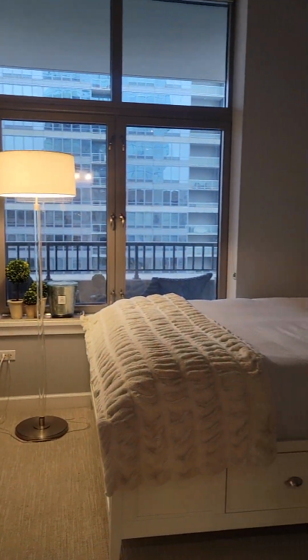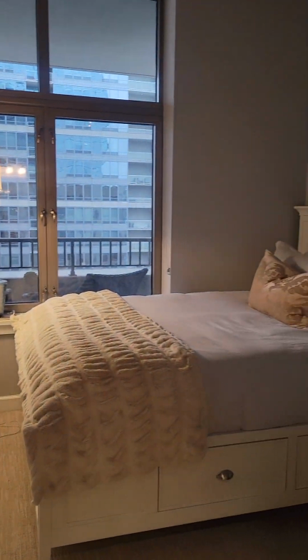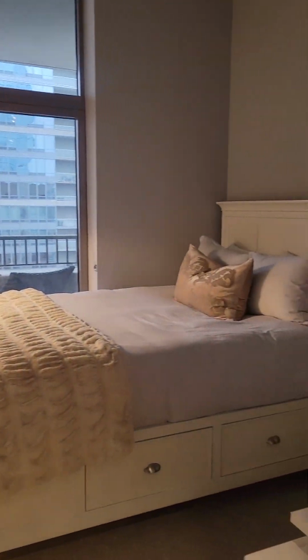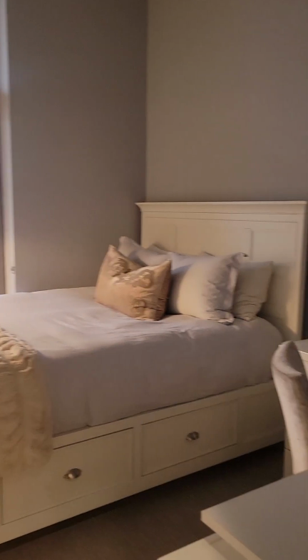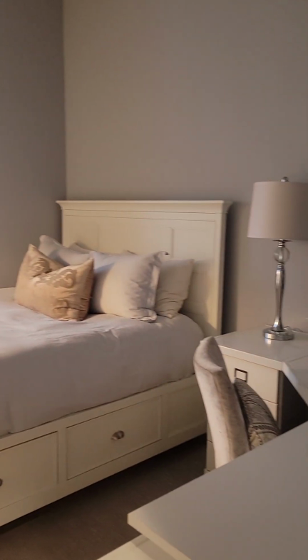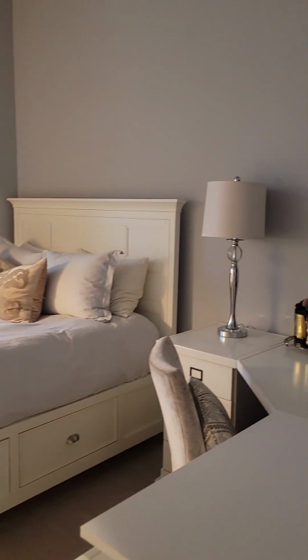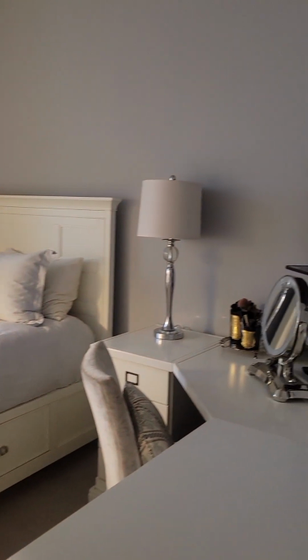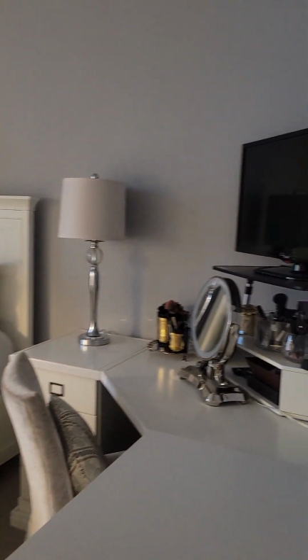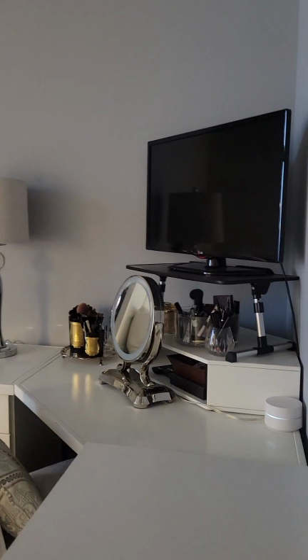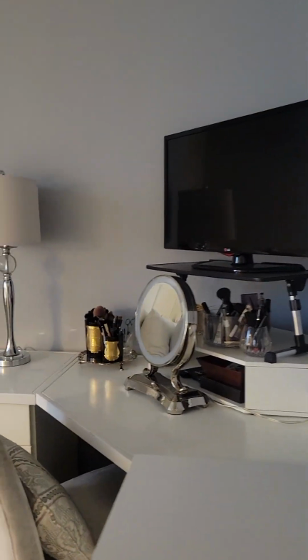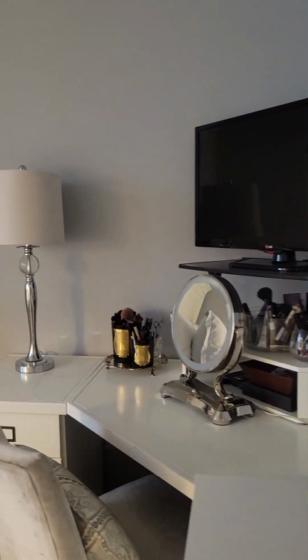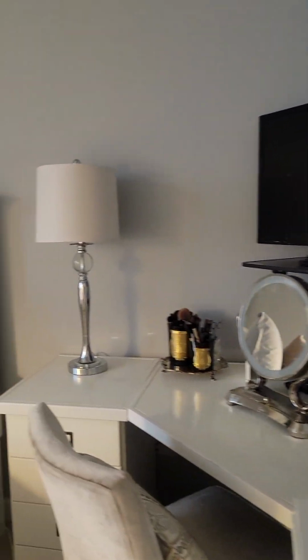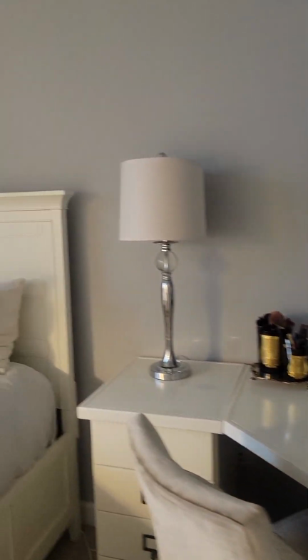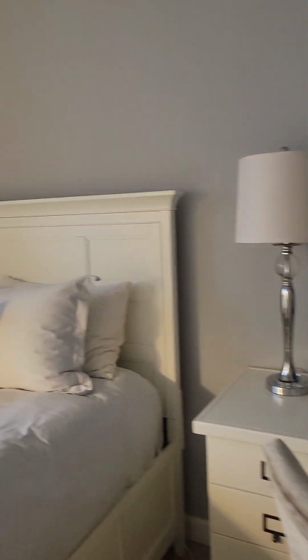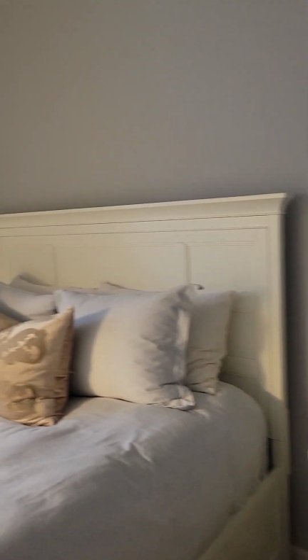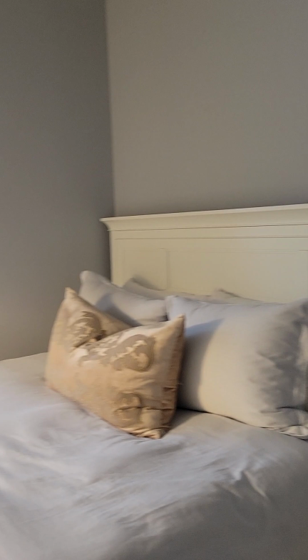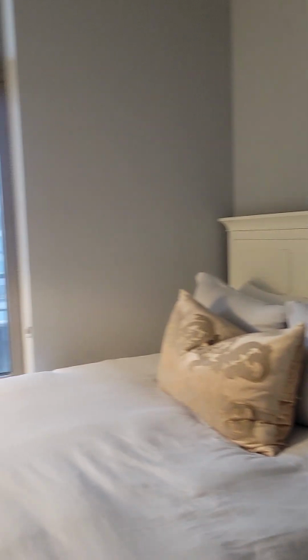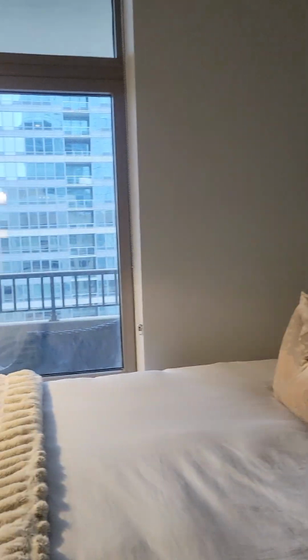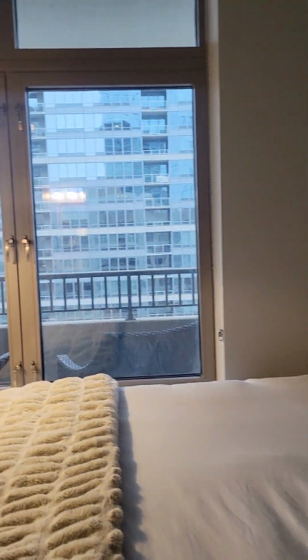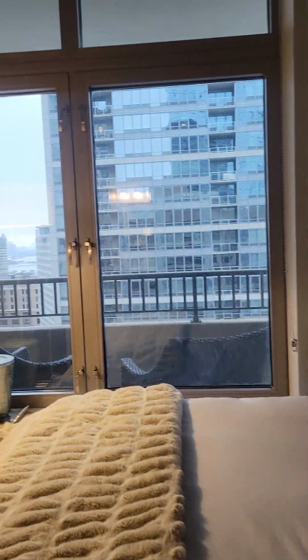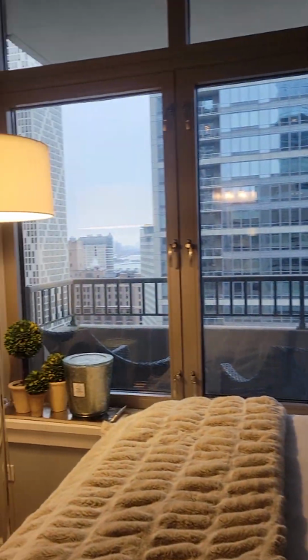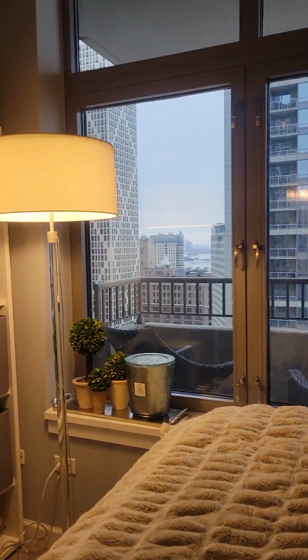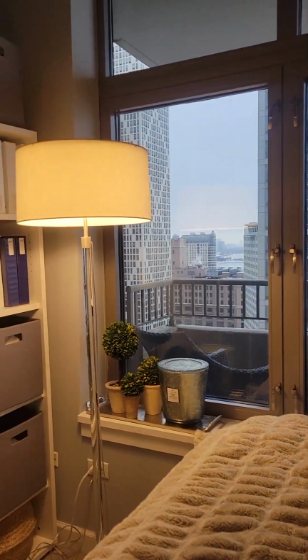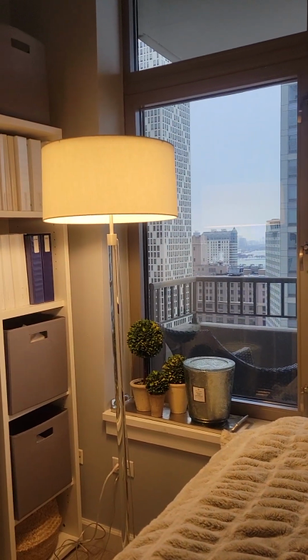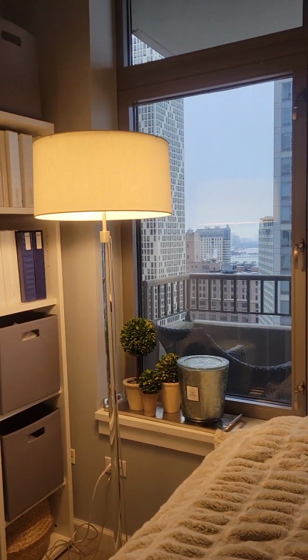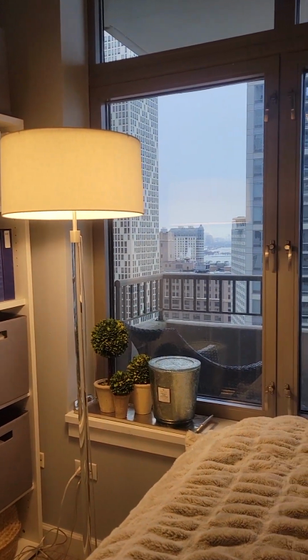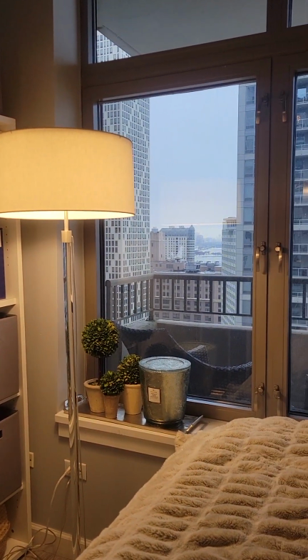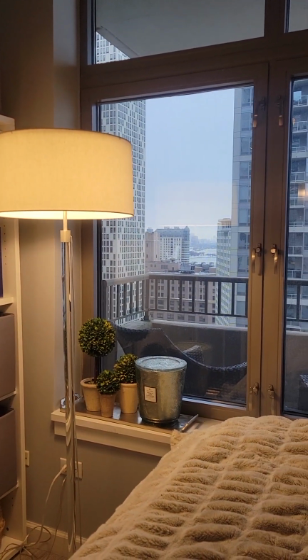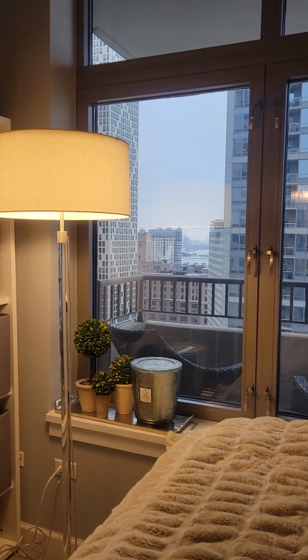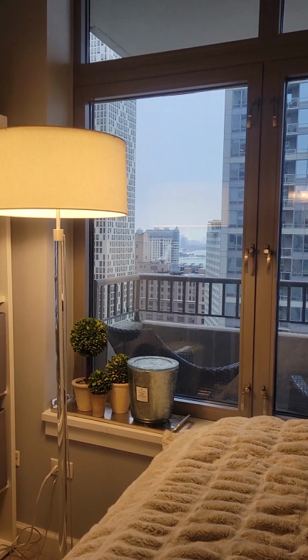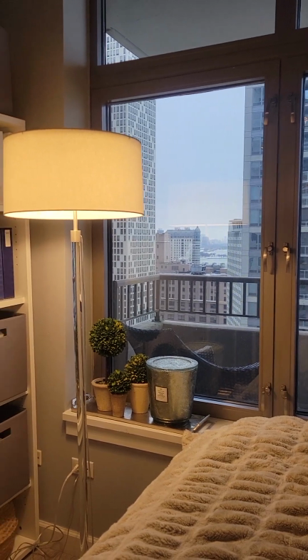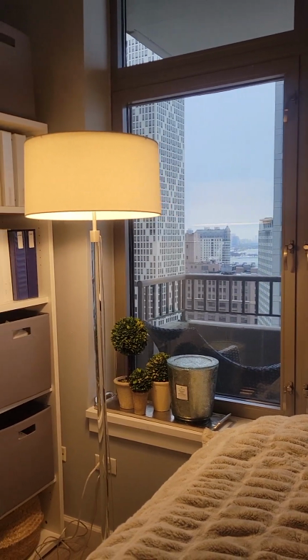Second bedroom. That's a queen bed. You get the beautiful view right here actually — there's a view up the north side of the city of Chicago right there.